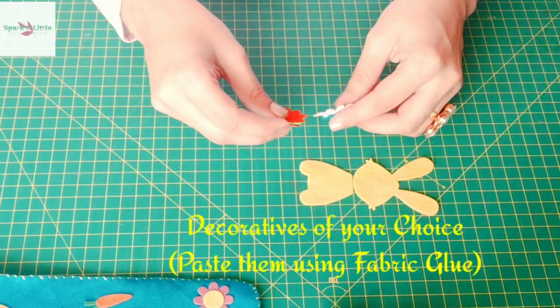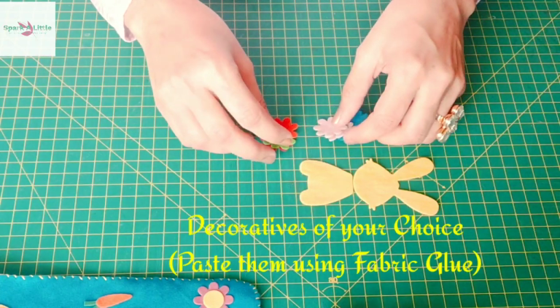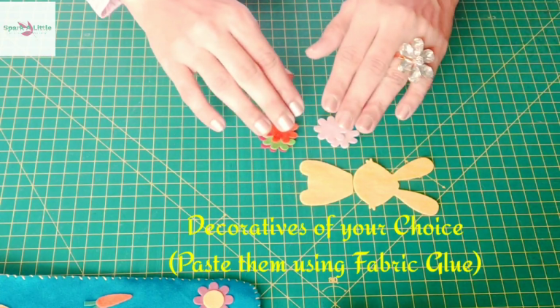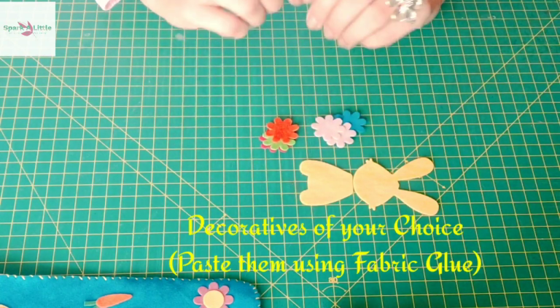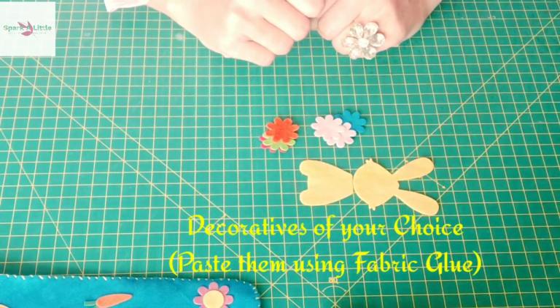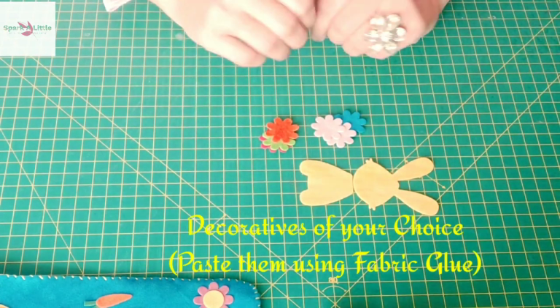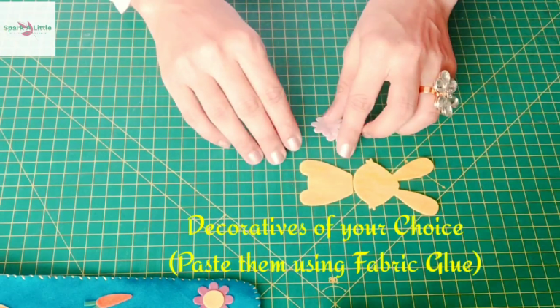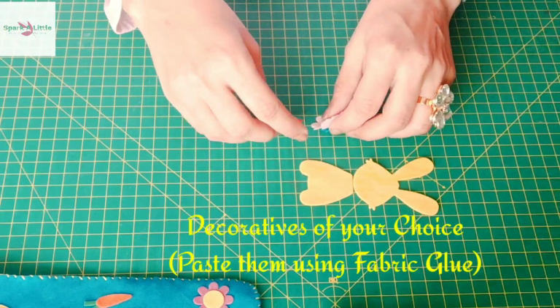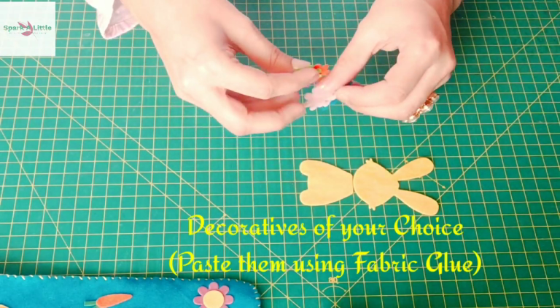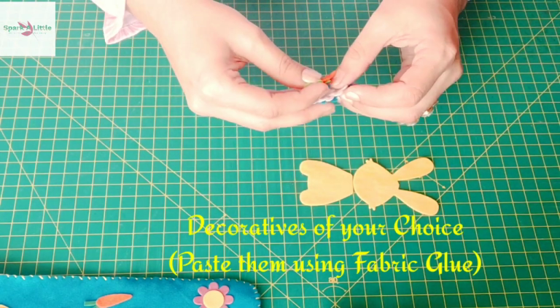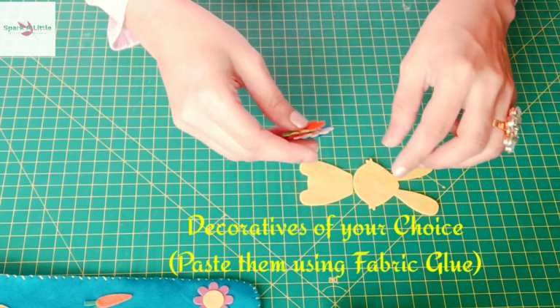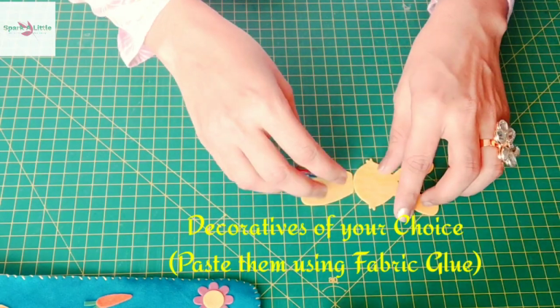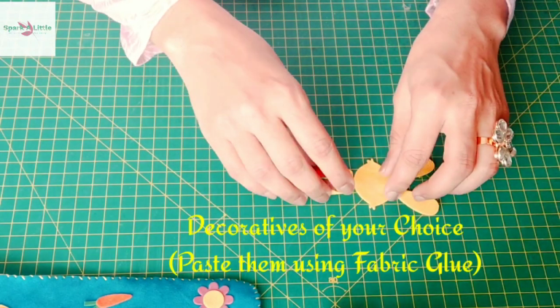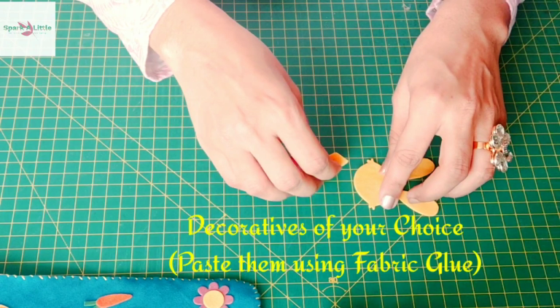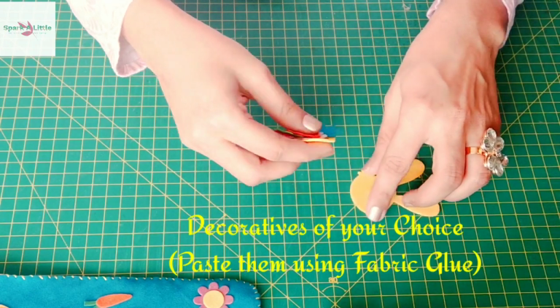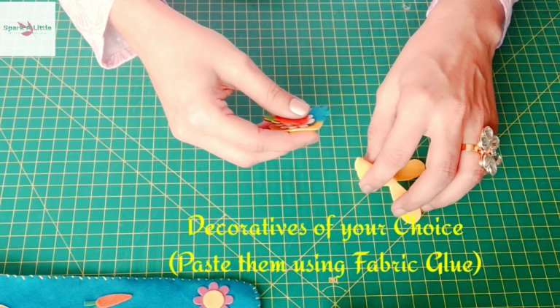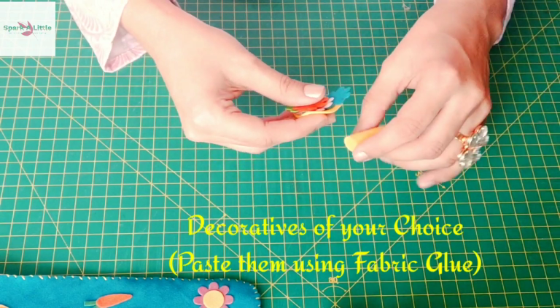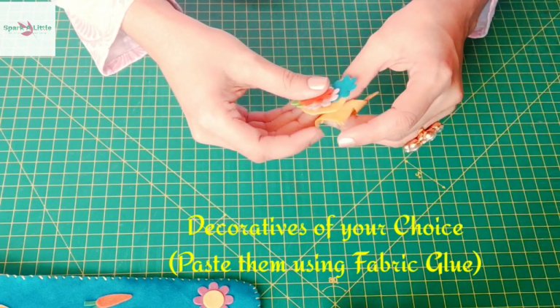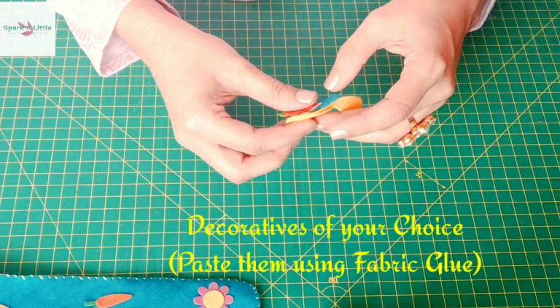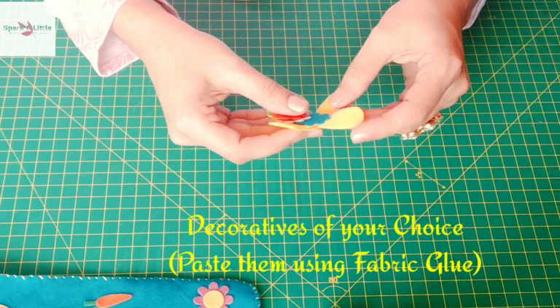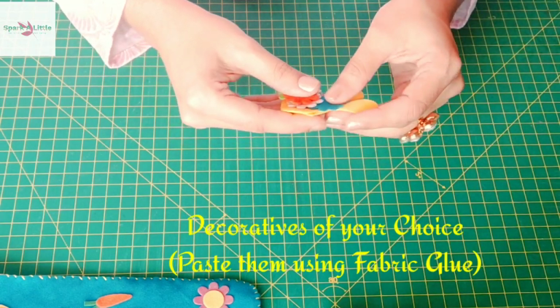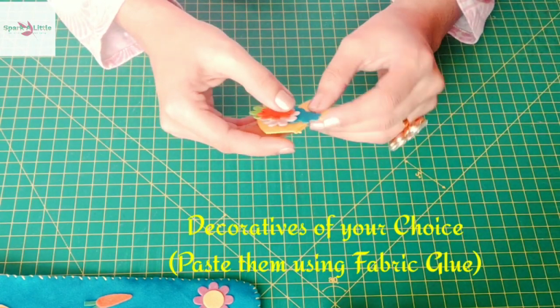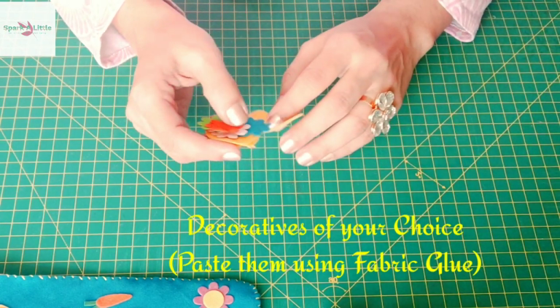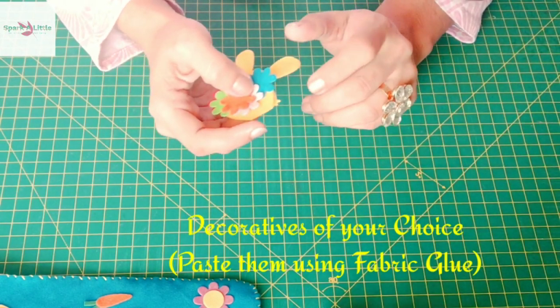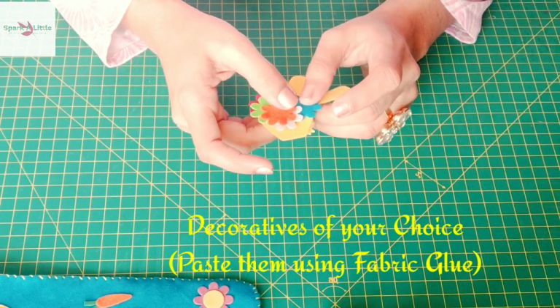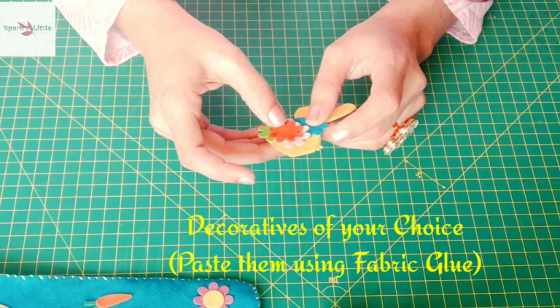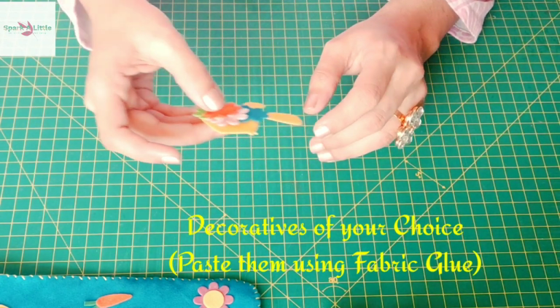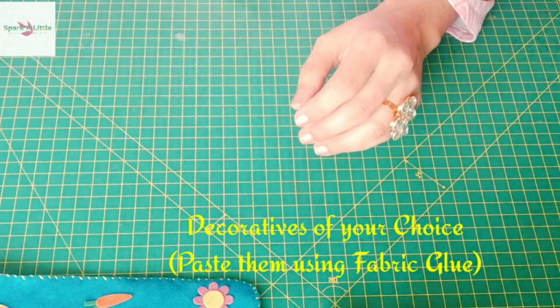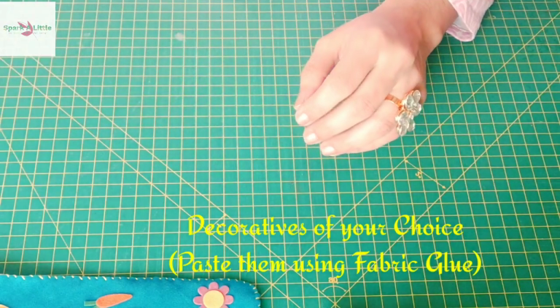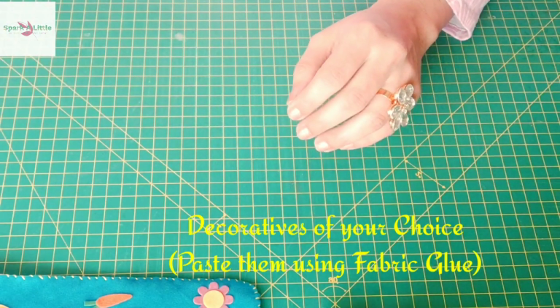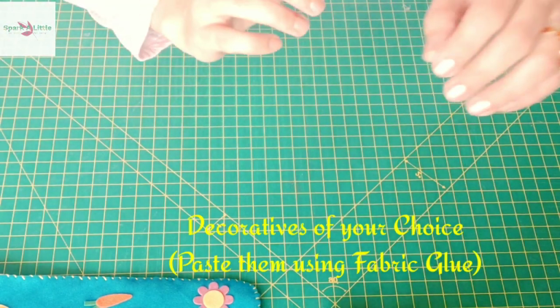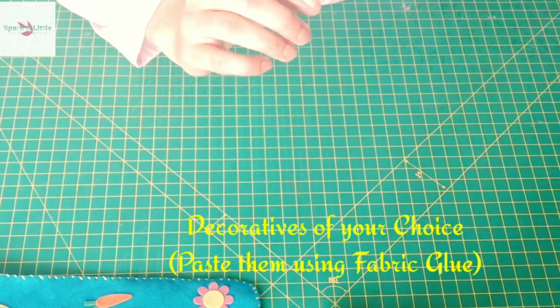We need thread to fix the snap buttons, and some decorators to be pasted on the front and back of the pouch. We are not using a glue gun in this project to make it washable, but remember not to wash it for at least 24 hours if washing is required.